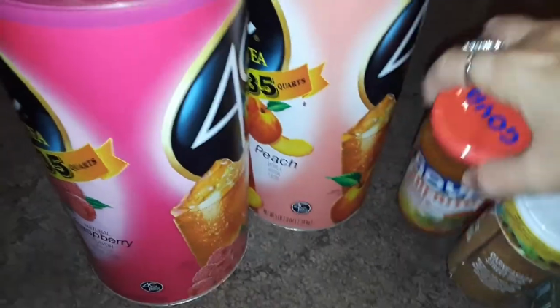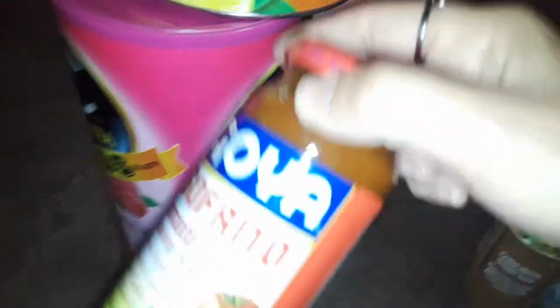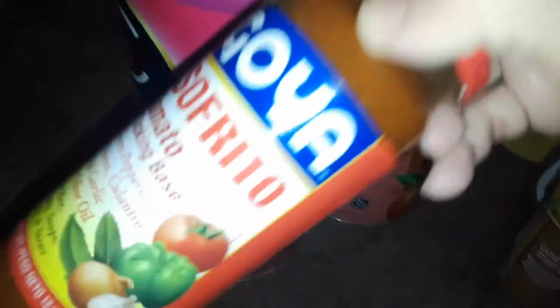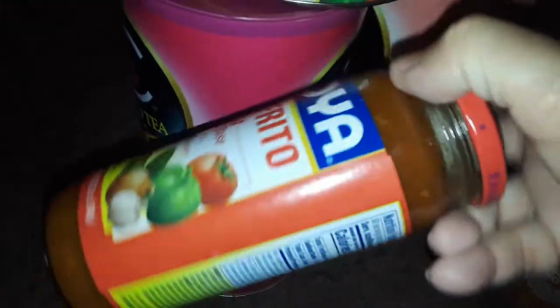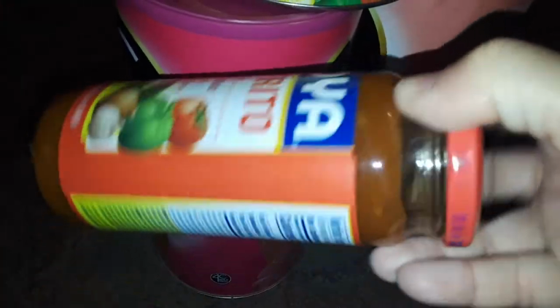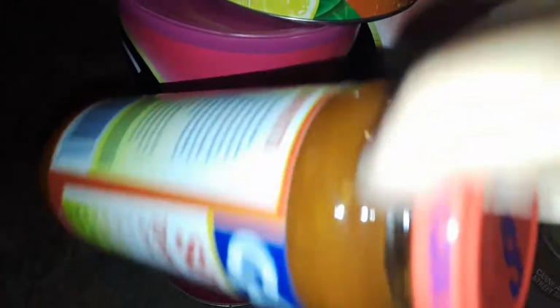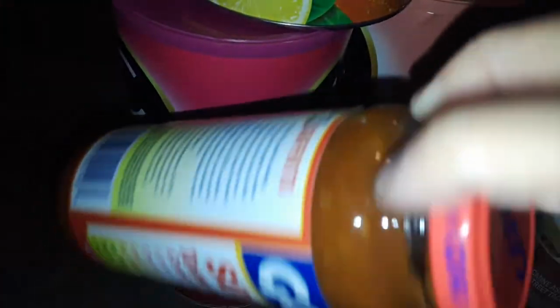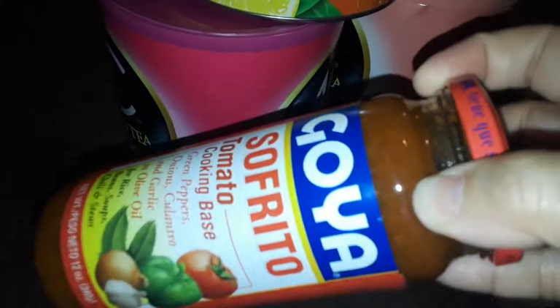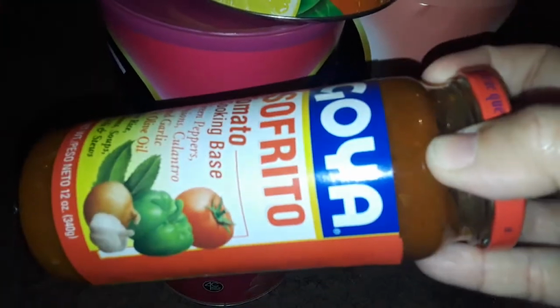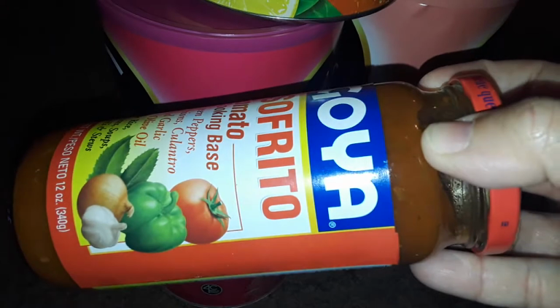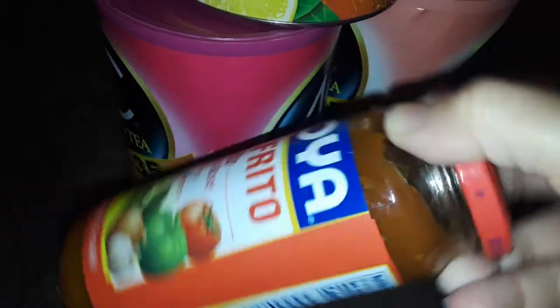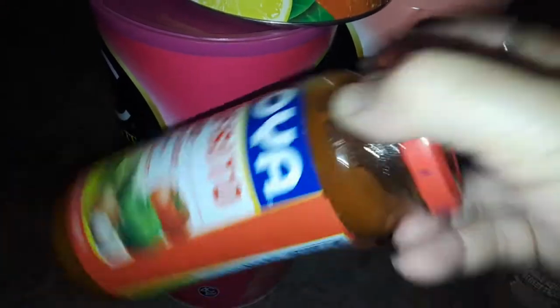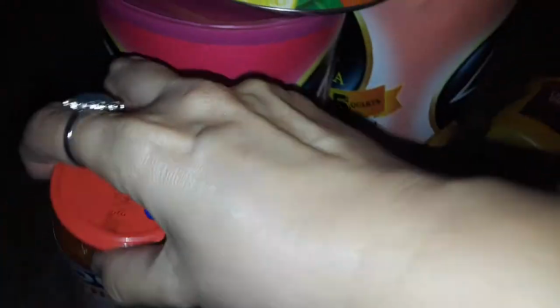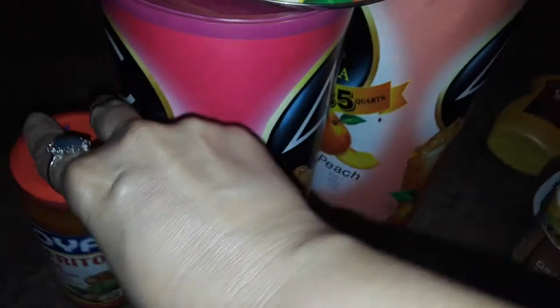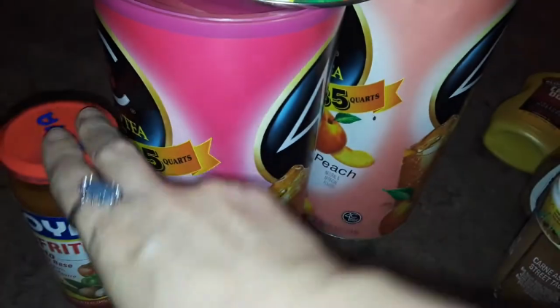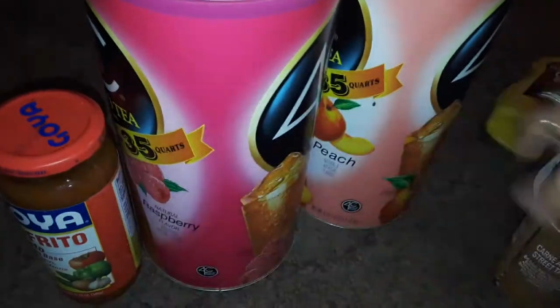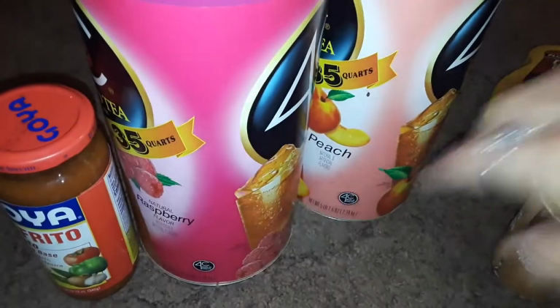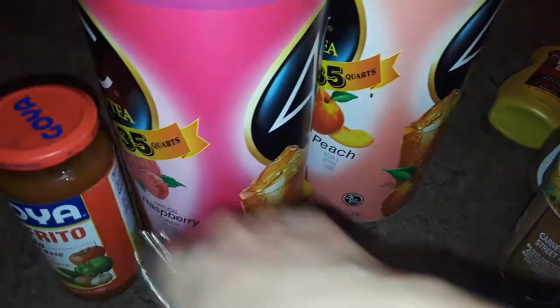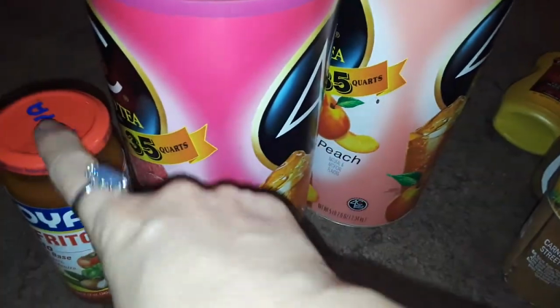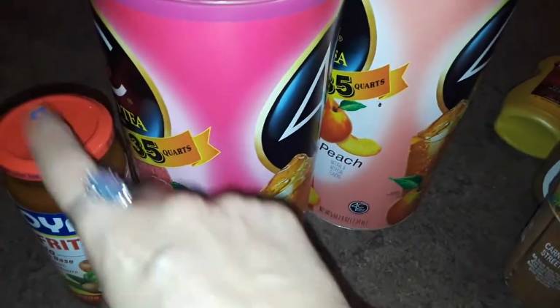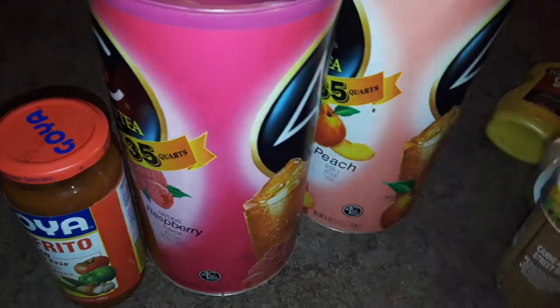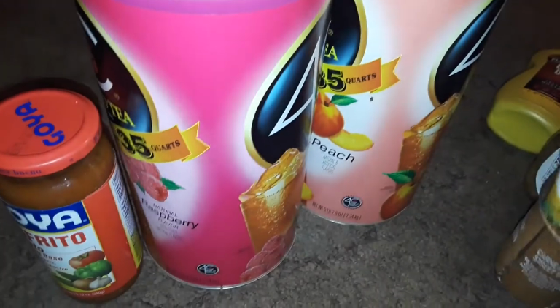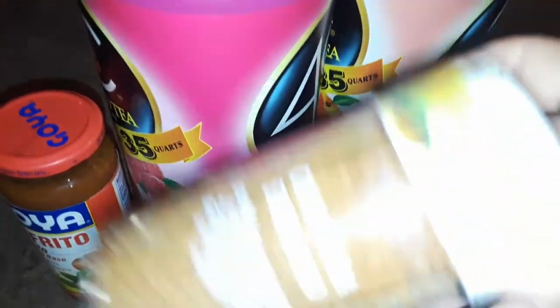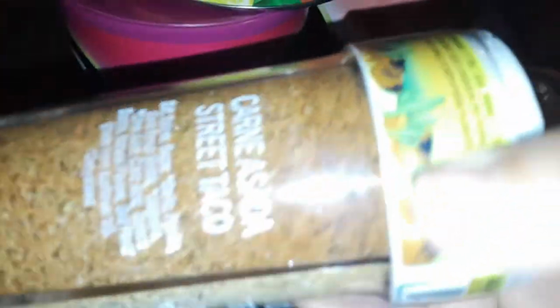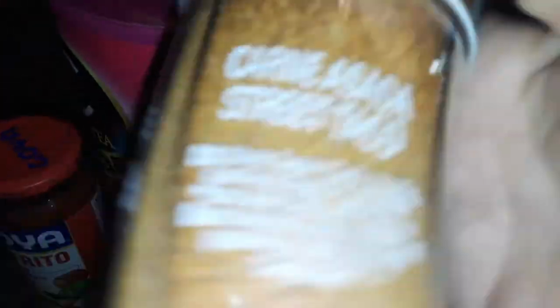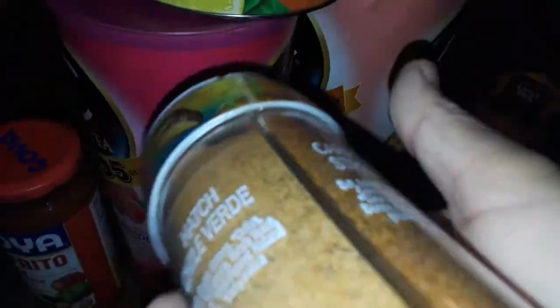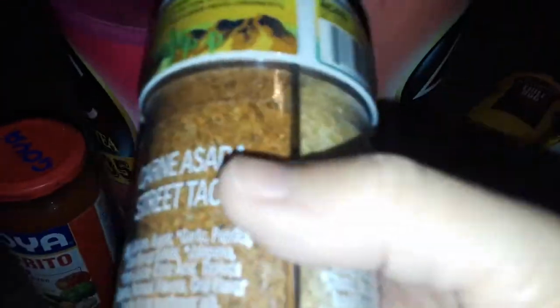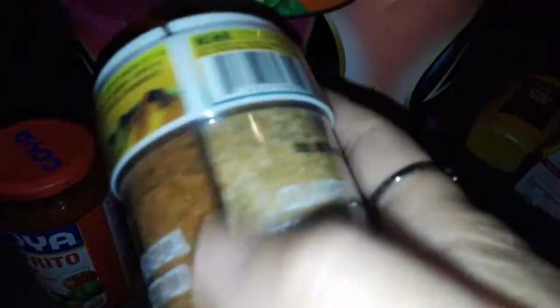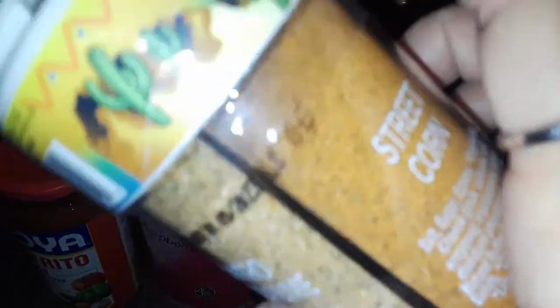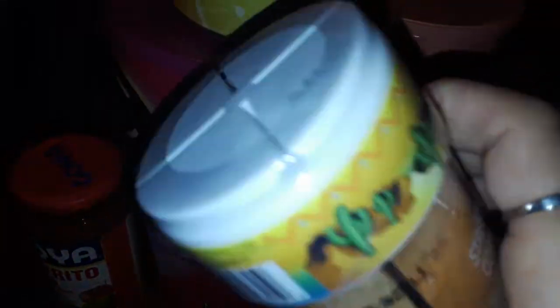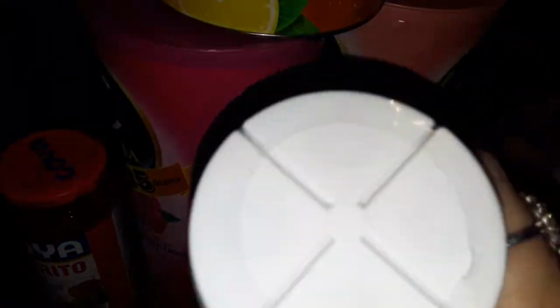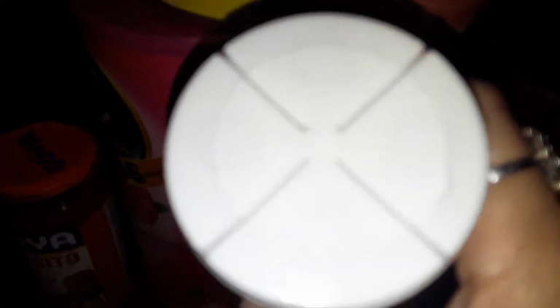Then I picked up a jar of the Goya Sofrito. I always make my own, but I just grabbed this for right now because I still like the flavor of this one too.